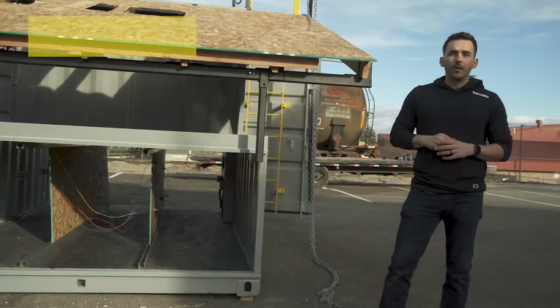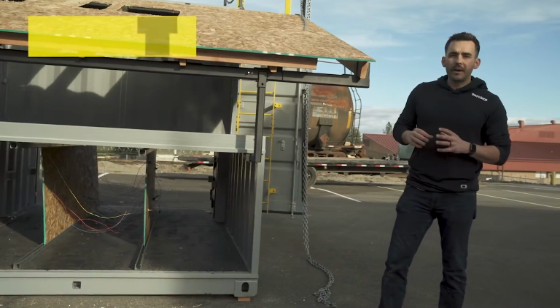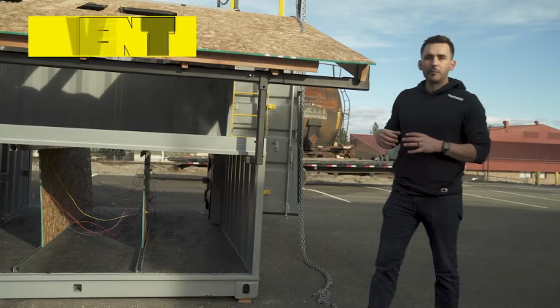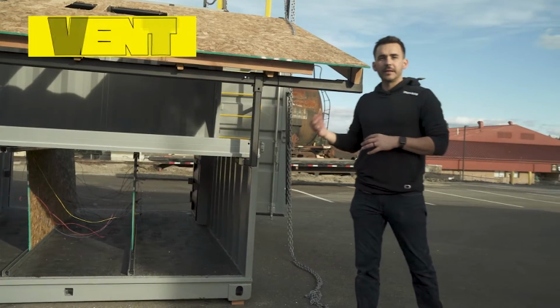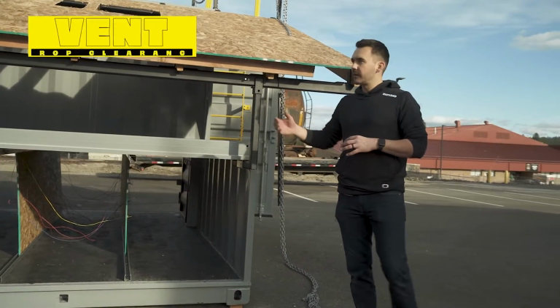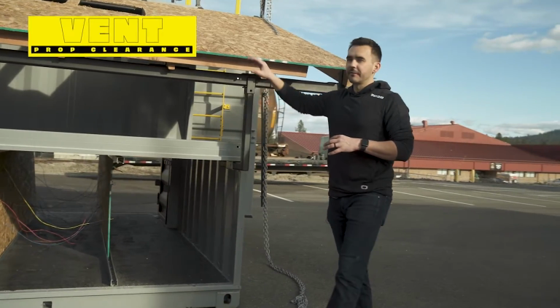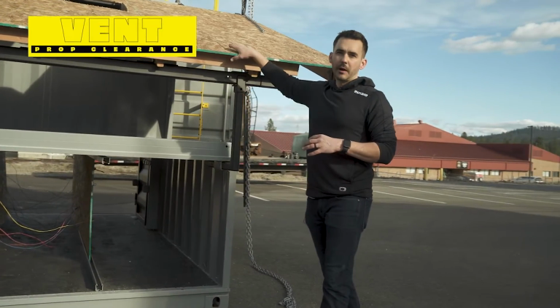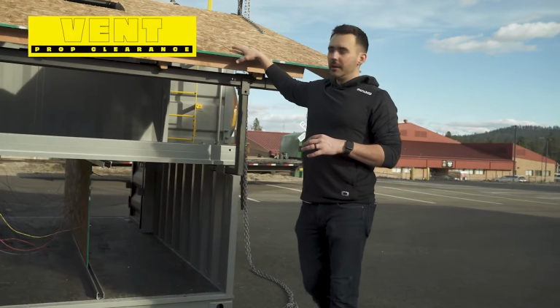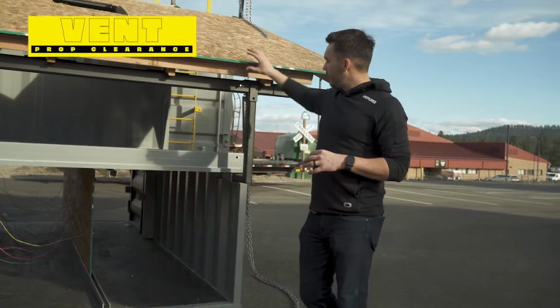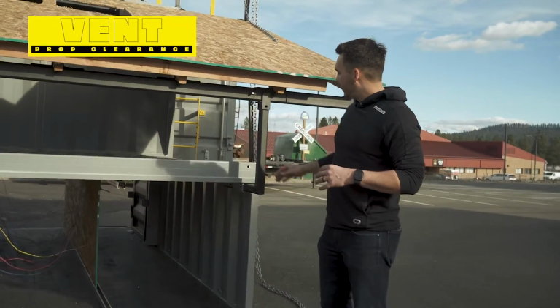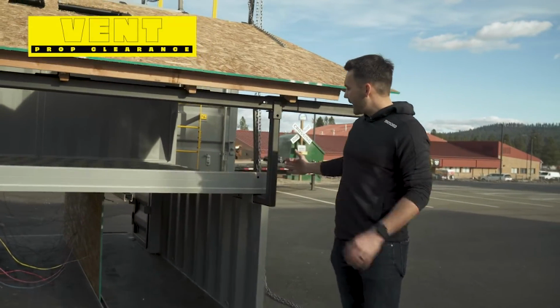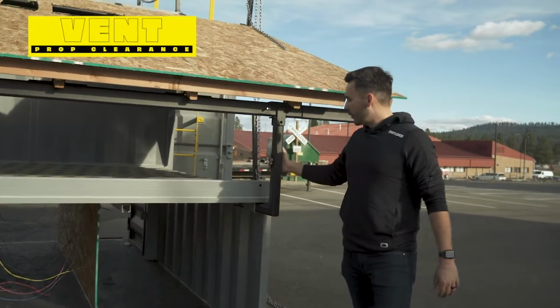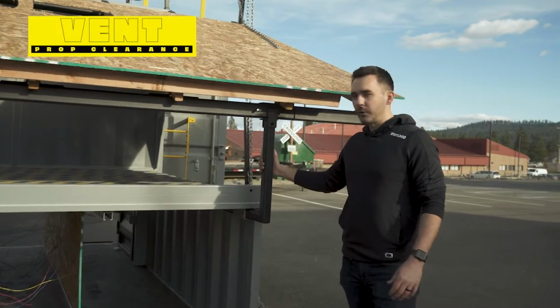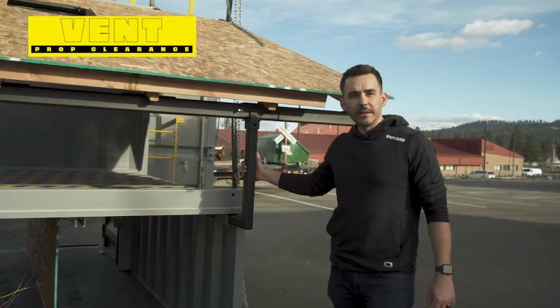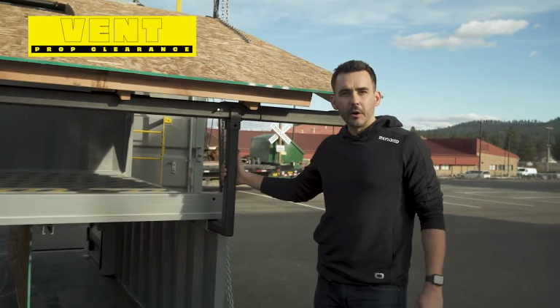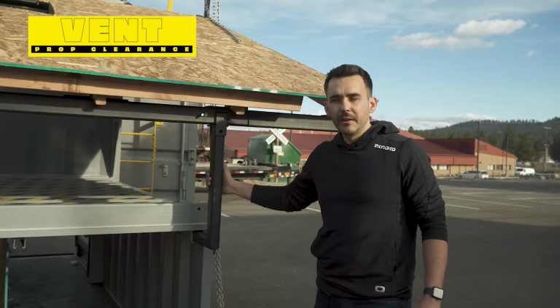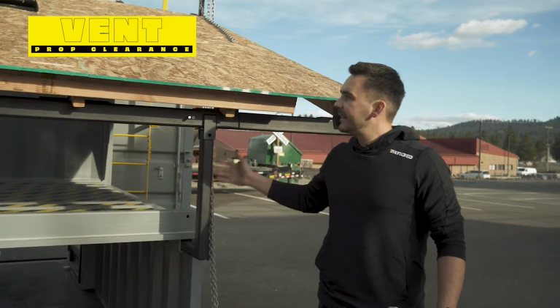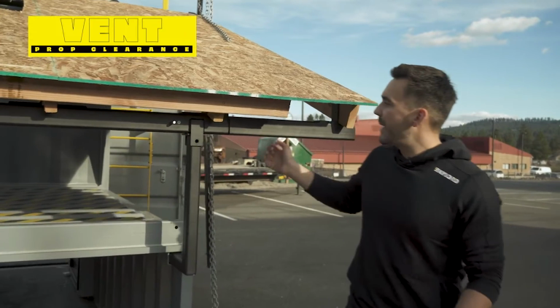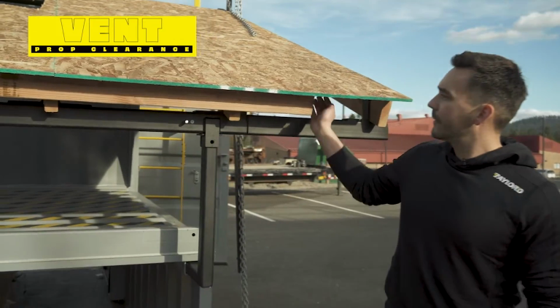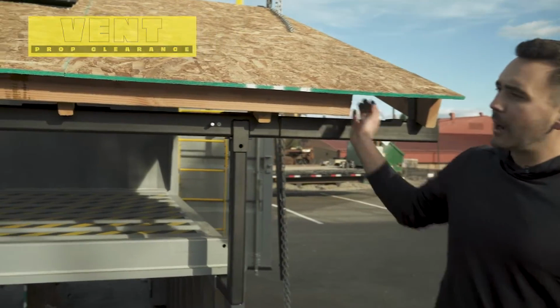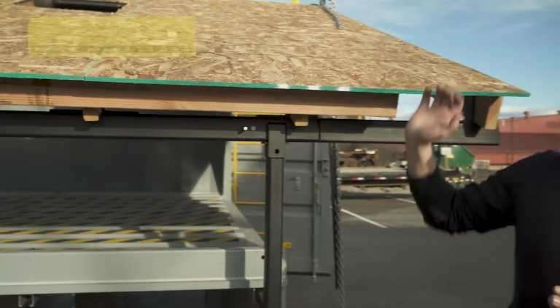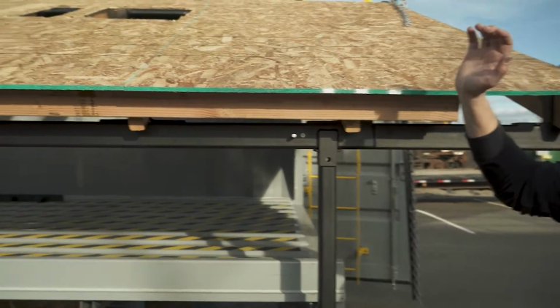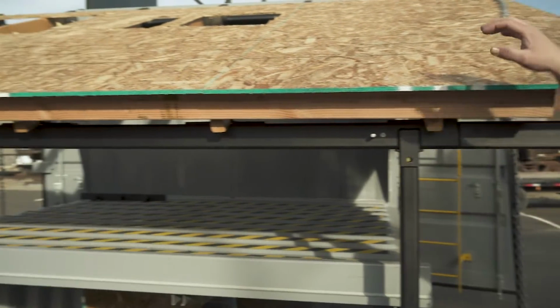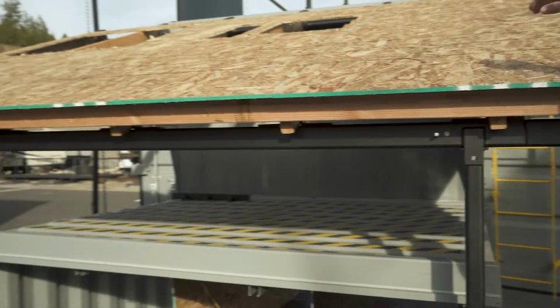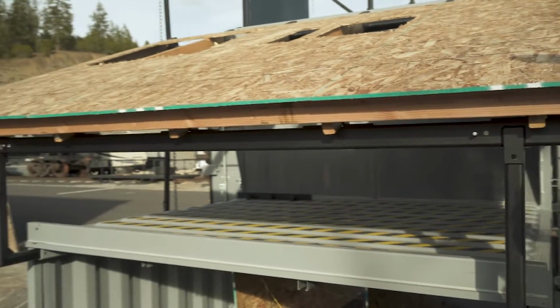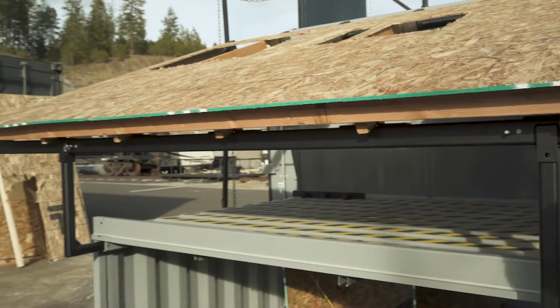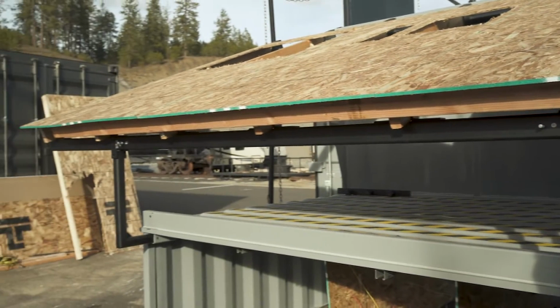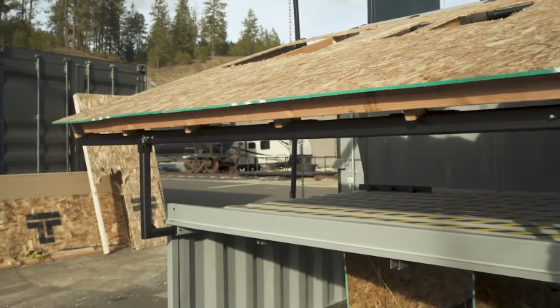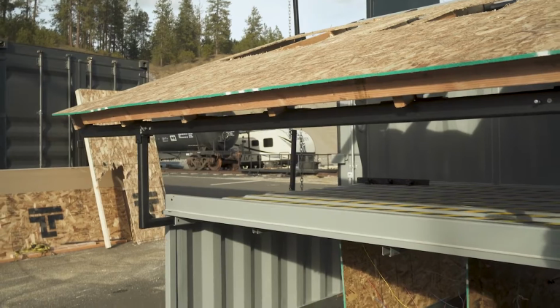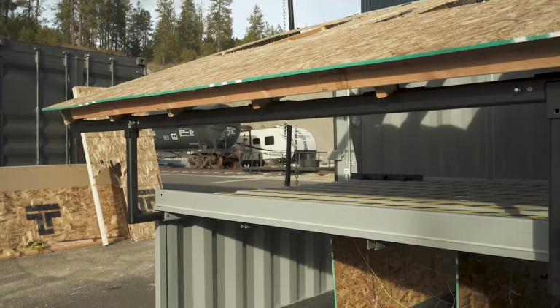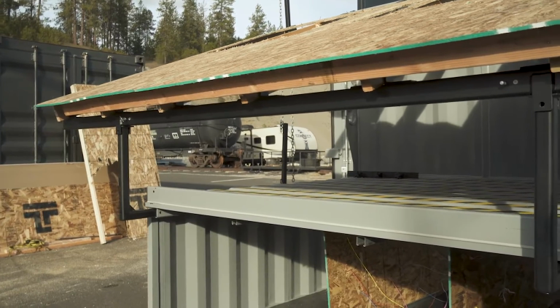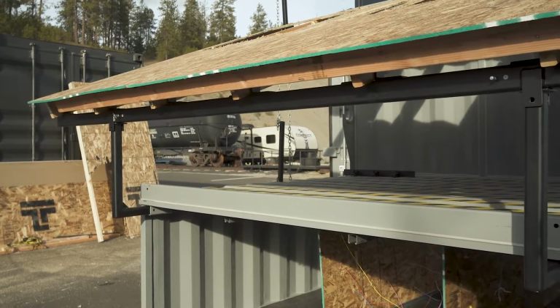We wanted to have more clearance underneath our vent prop. To do this, we've added extra holes to our 90 degree arms to get the base of our vent prop higher in the air so that plunge cuts can be done closer to the base of the roof.